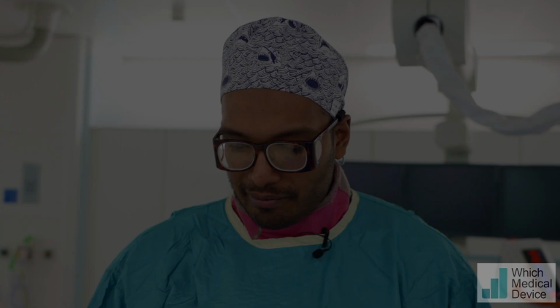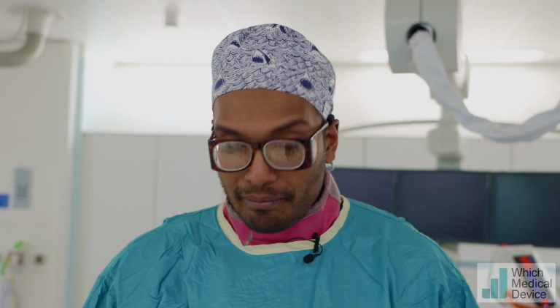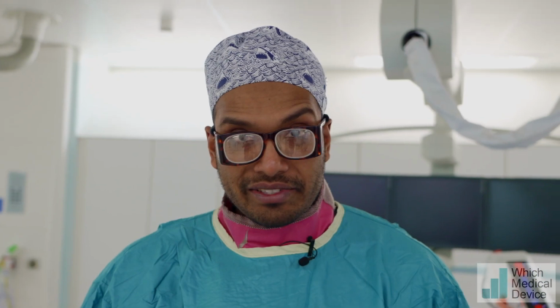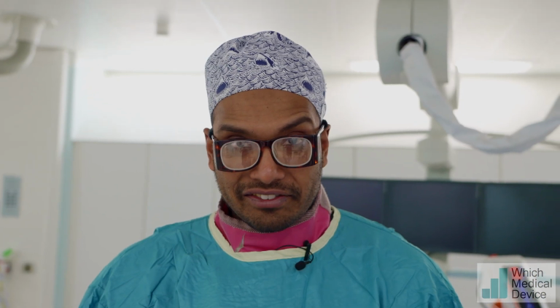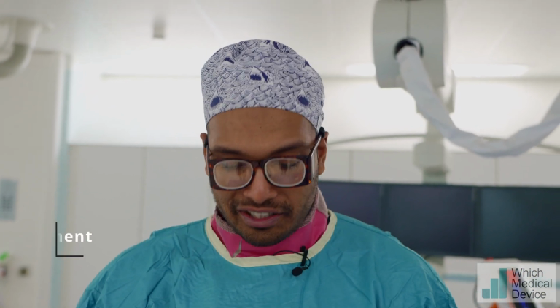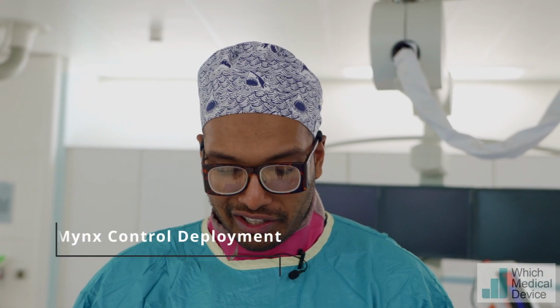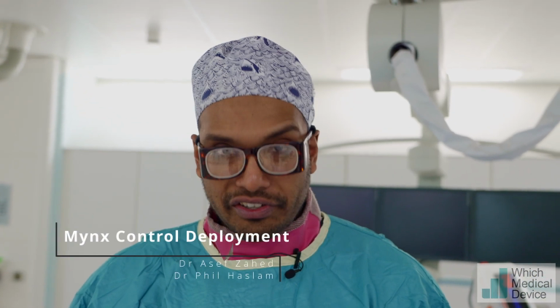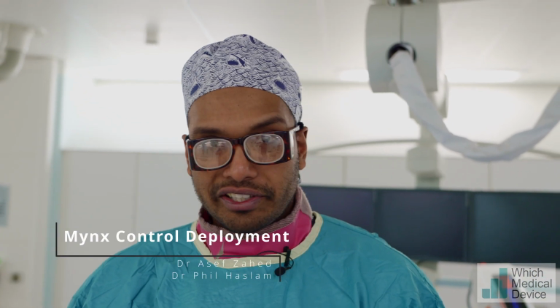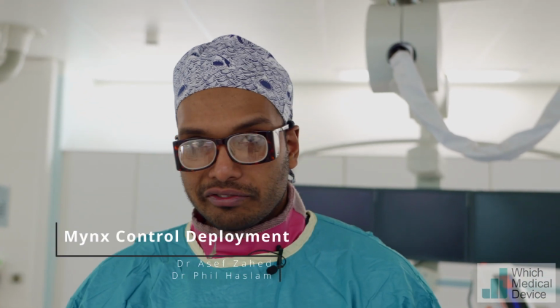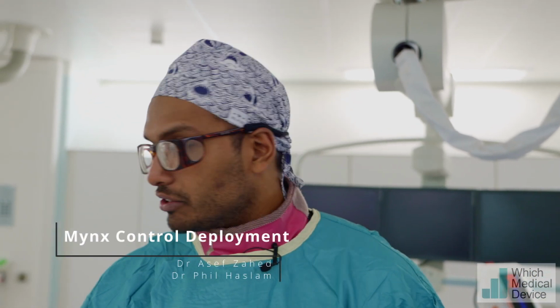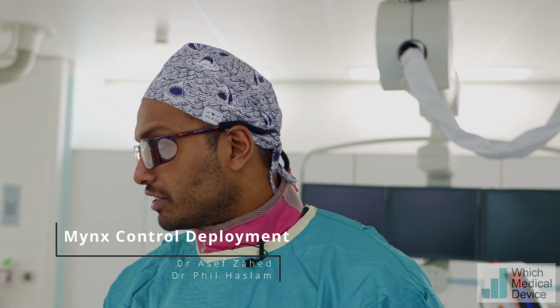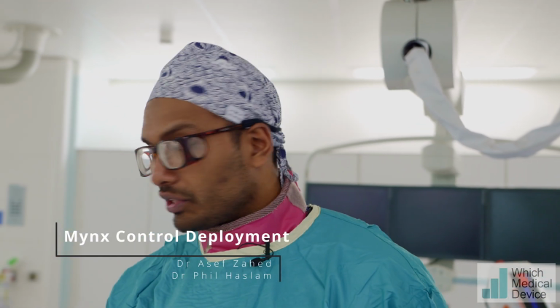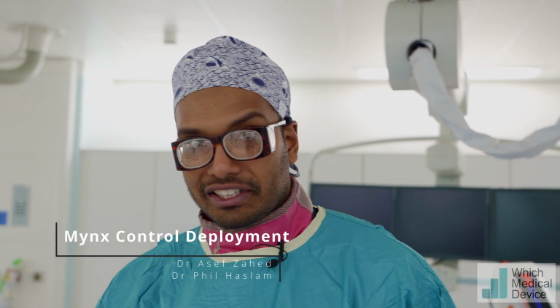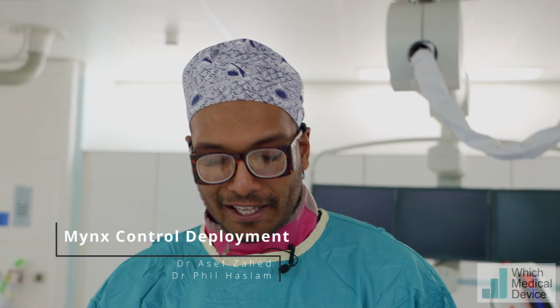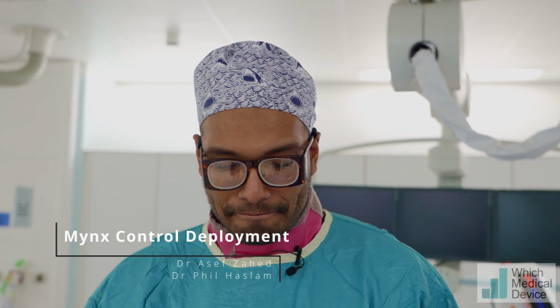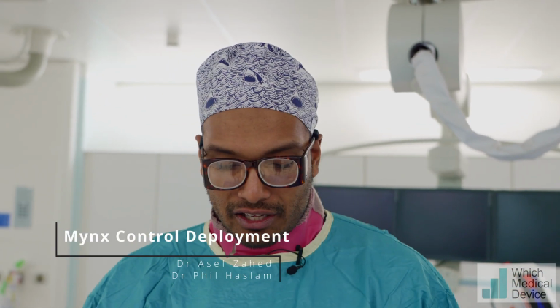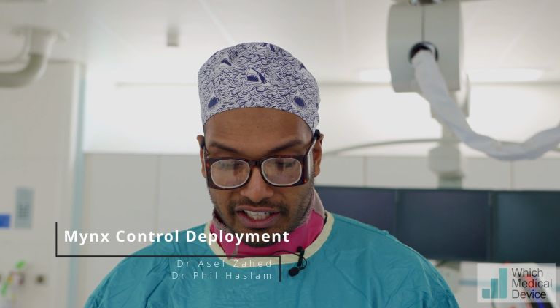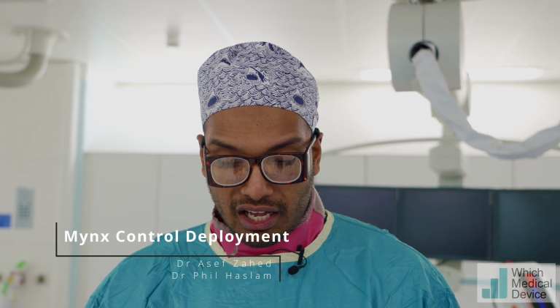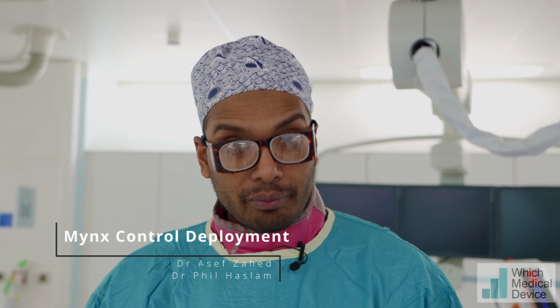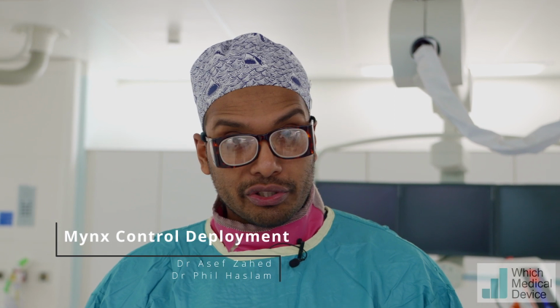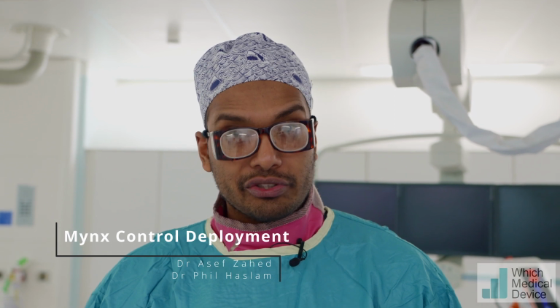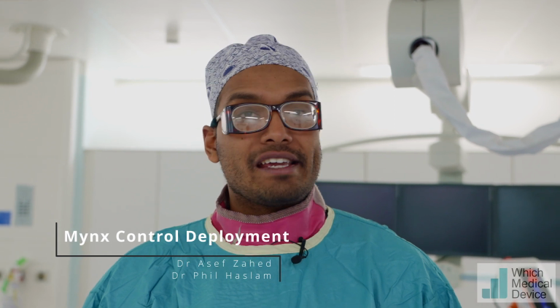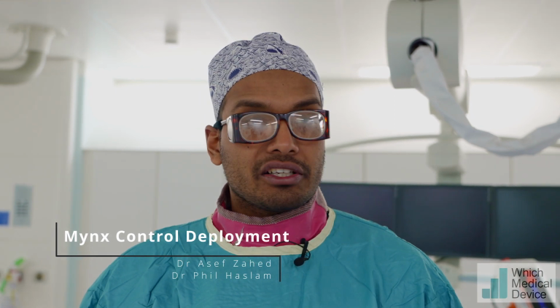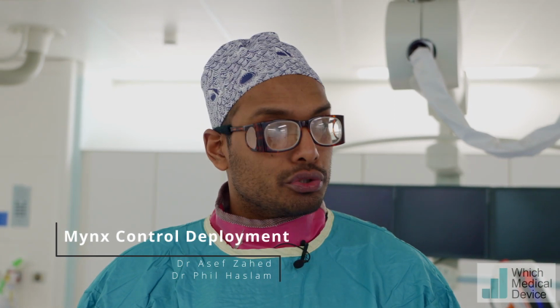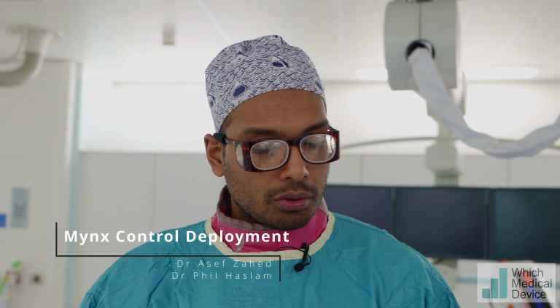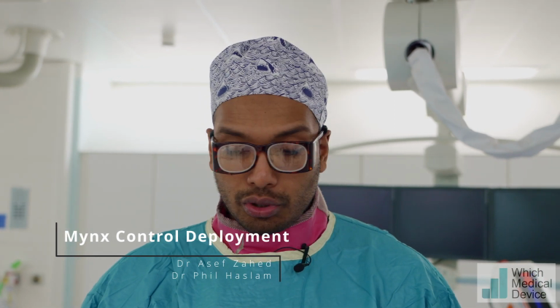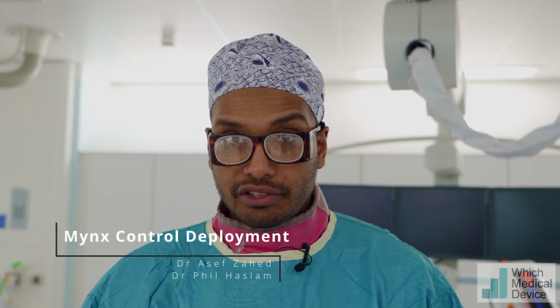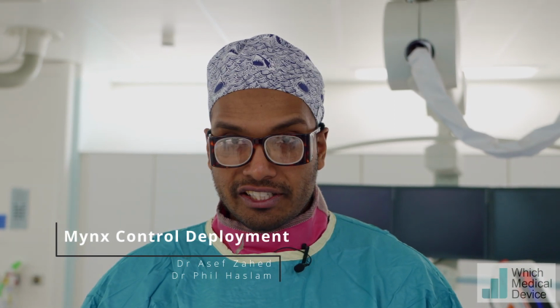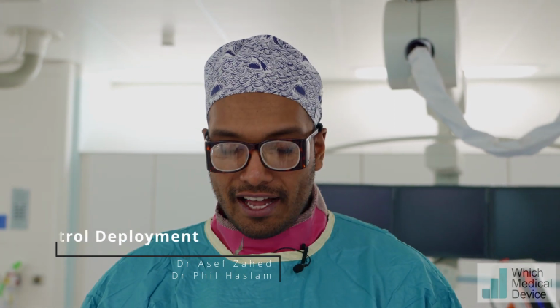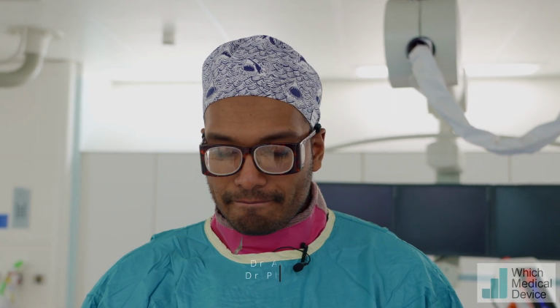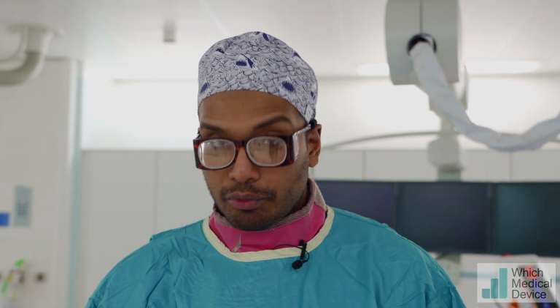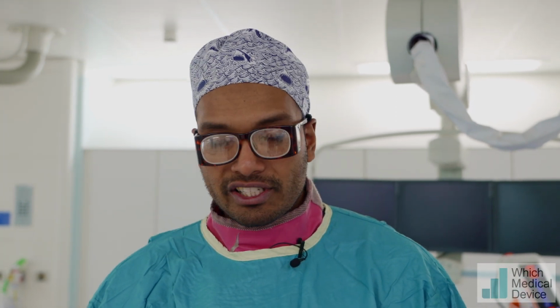My name is Asif Zahed, I'm one of the interventional radiology registrars in the Northeast of England. Today I'm going to show you how to use a Minx control closure device from Cordis.